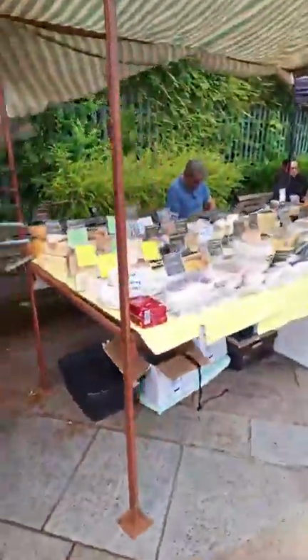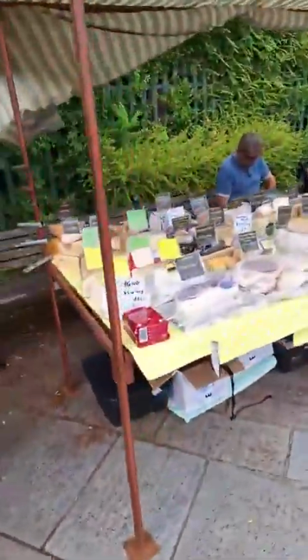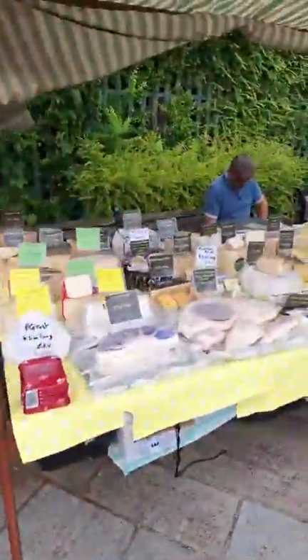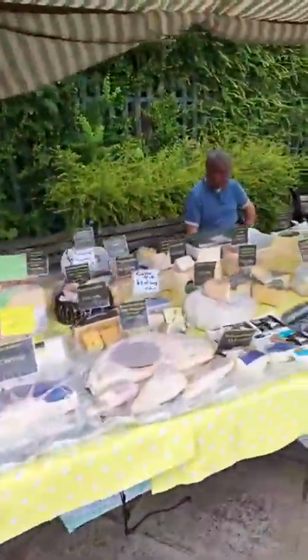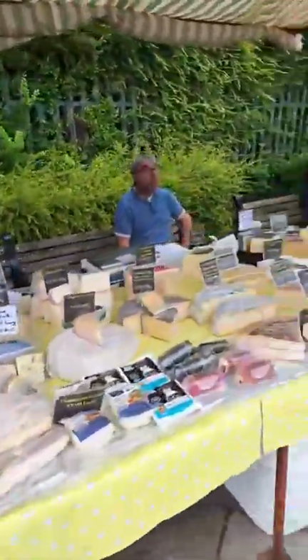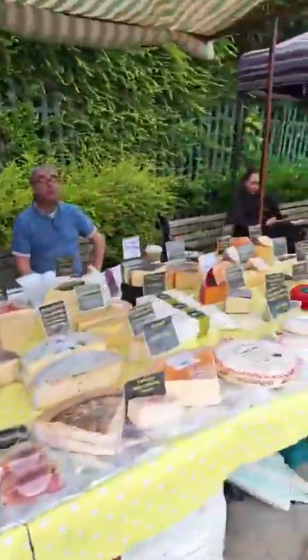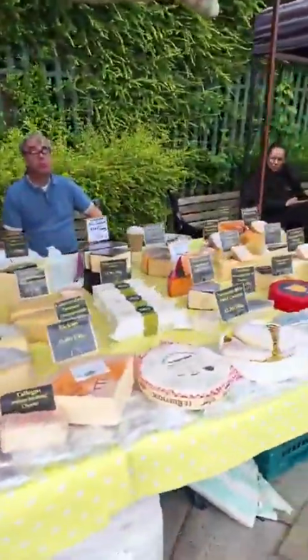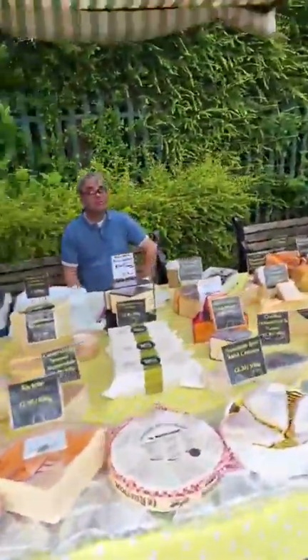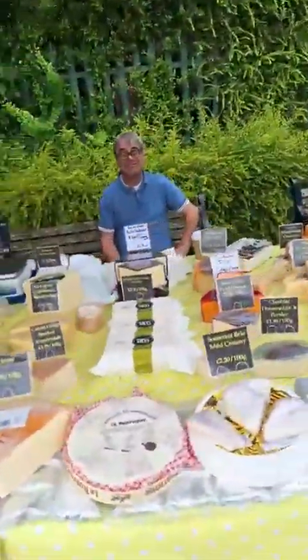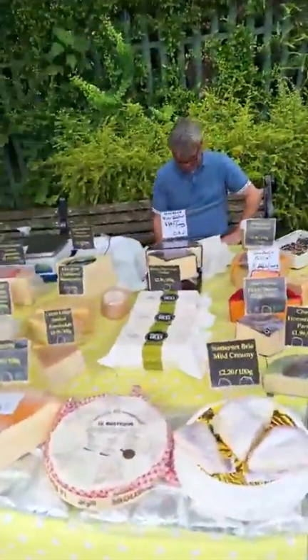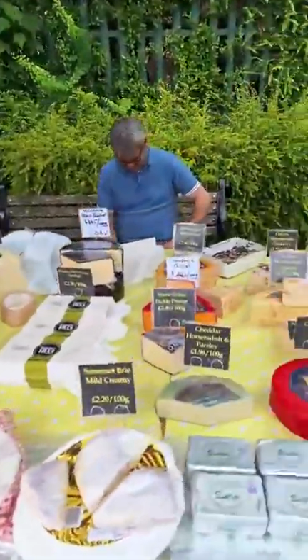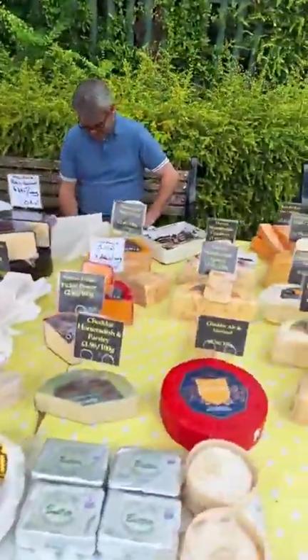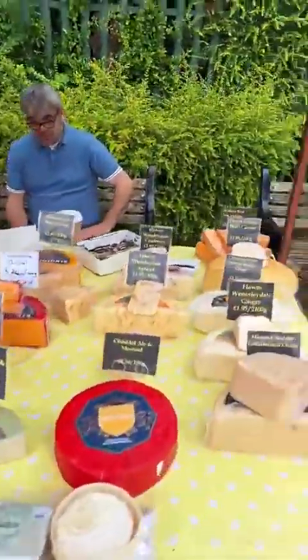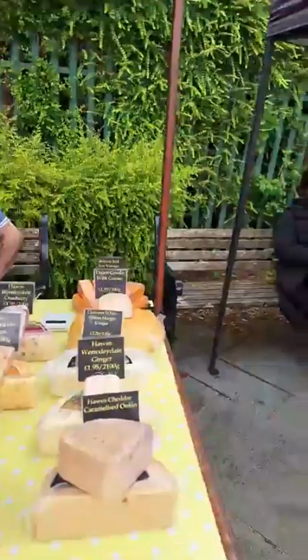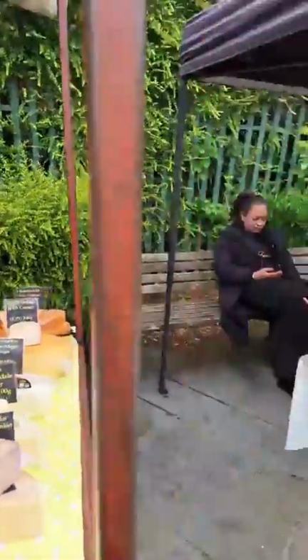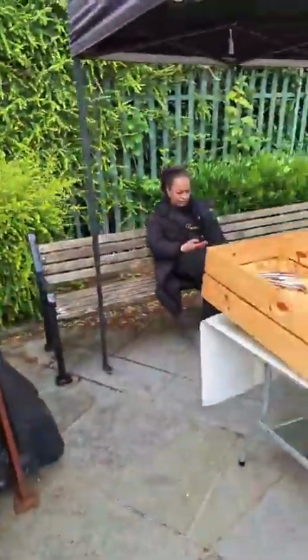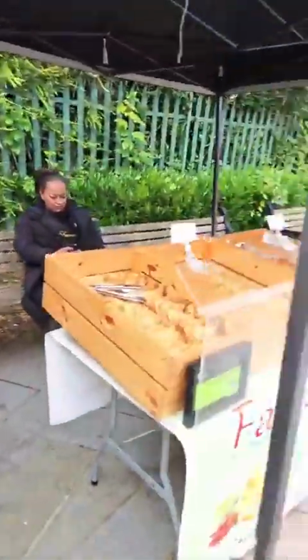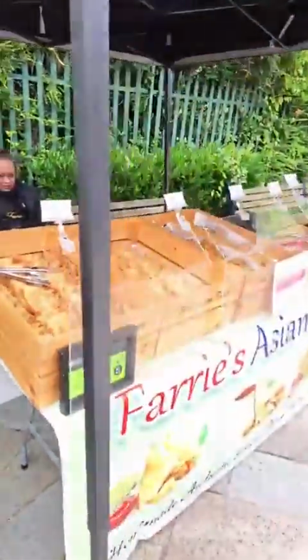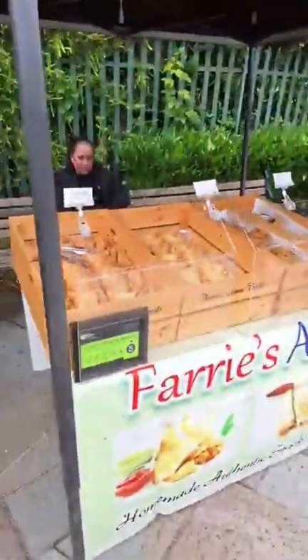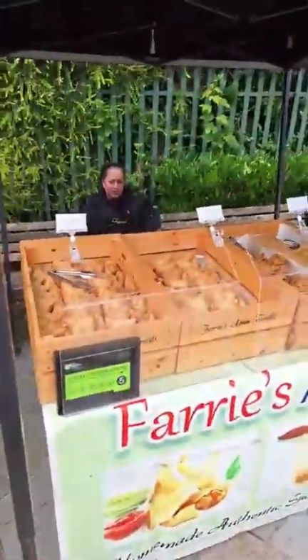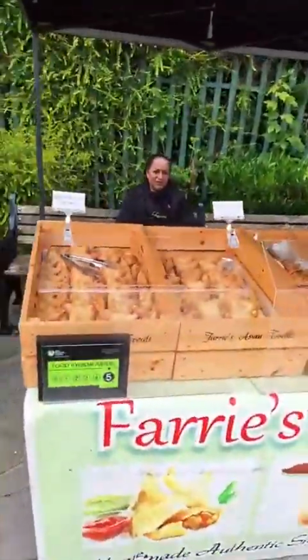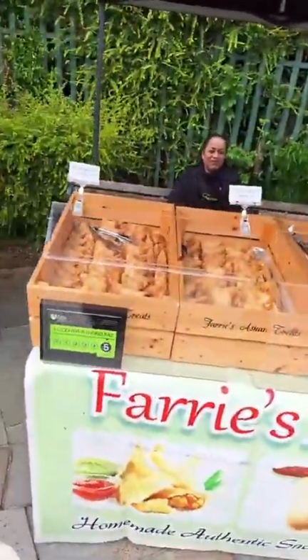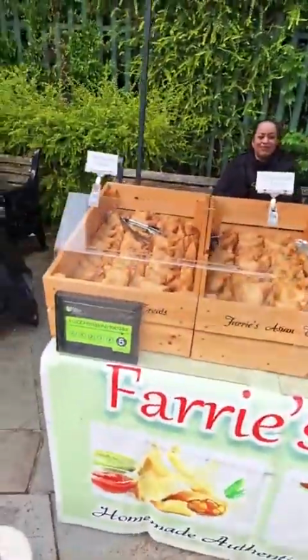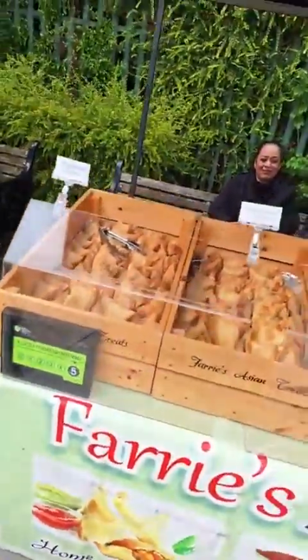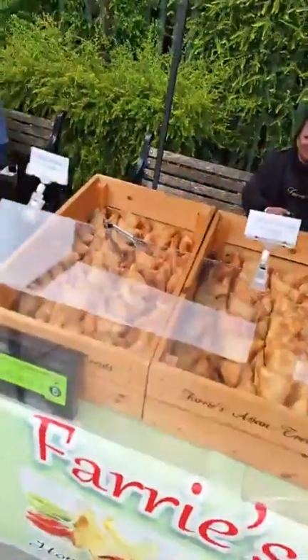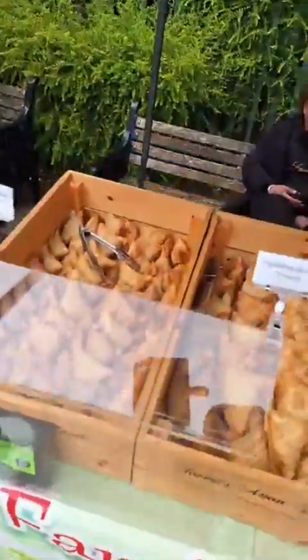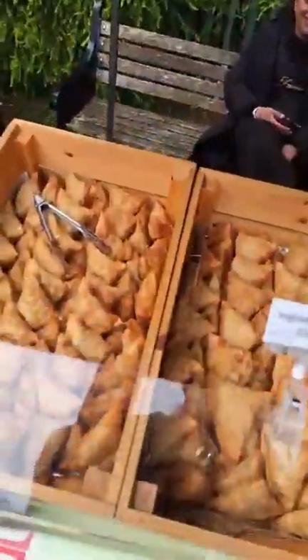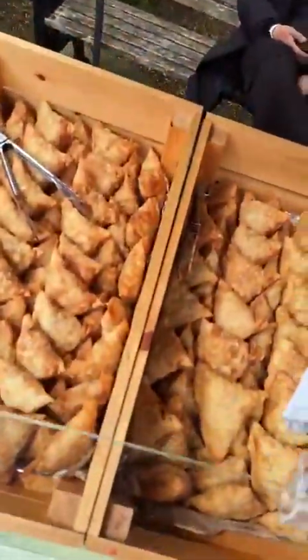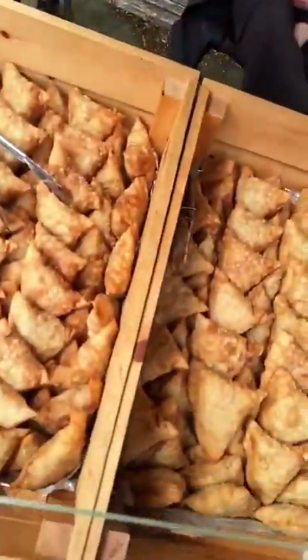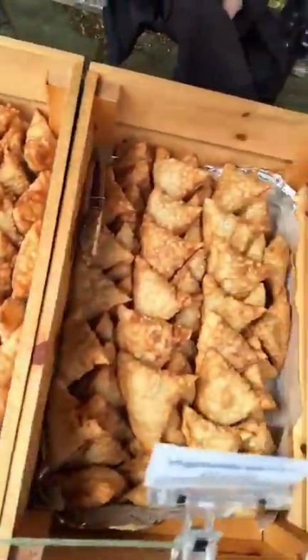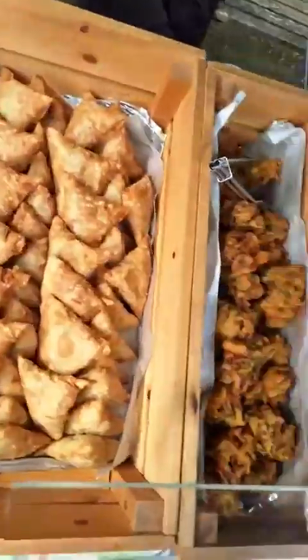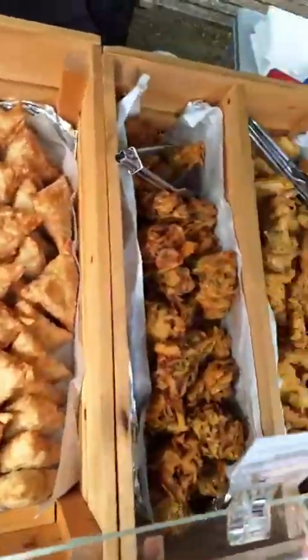Next up we've got our fabulous cheese stall — lots of lovely cheeses — followed on by Ferry's Asian Treats, best samosas going. I'll be down in a minute!